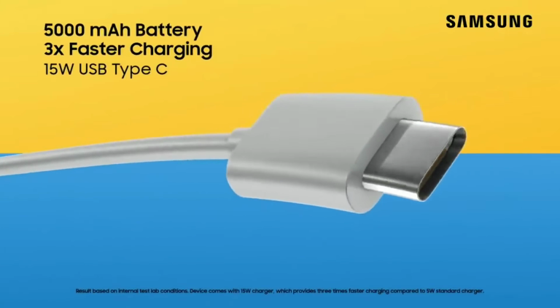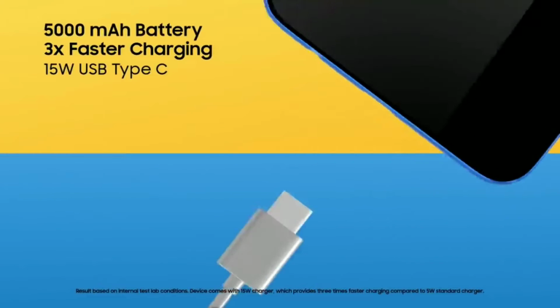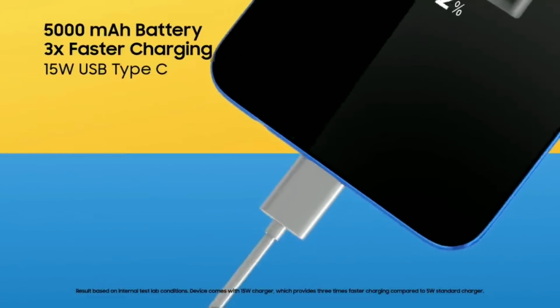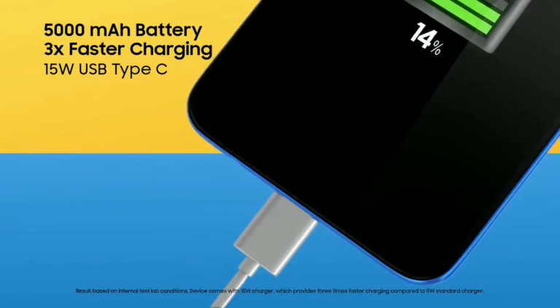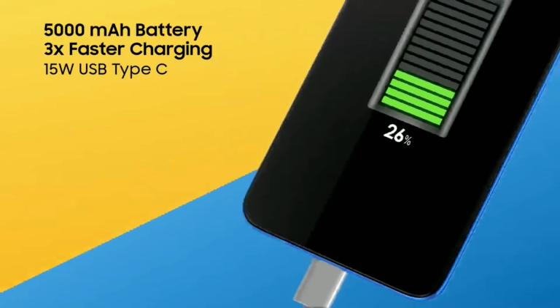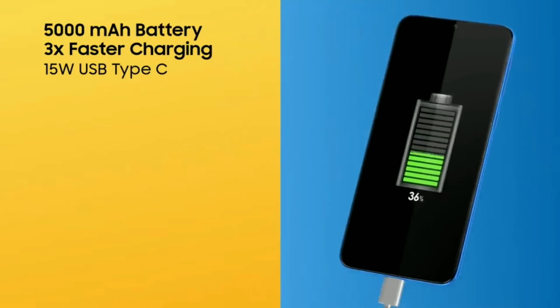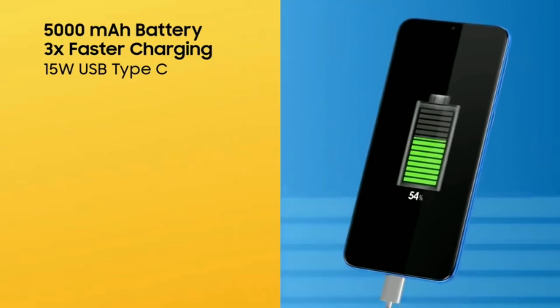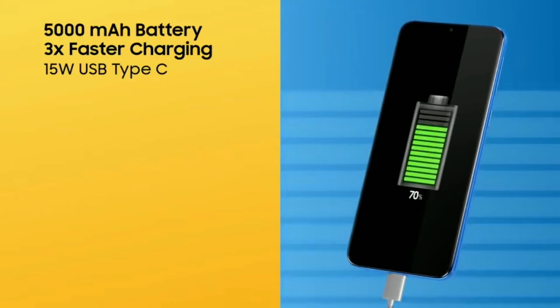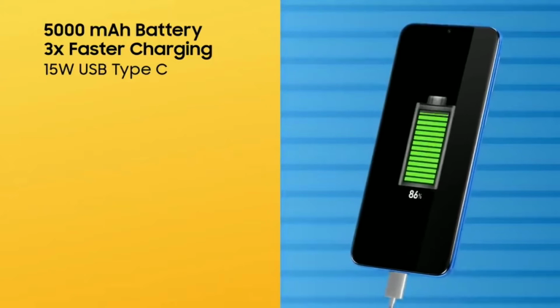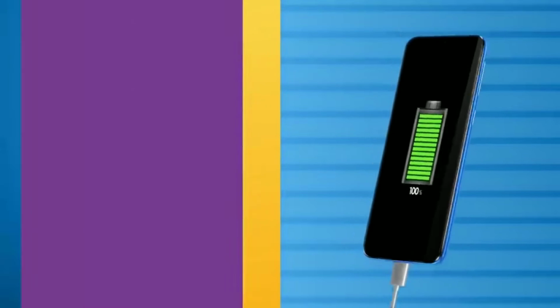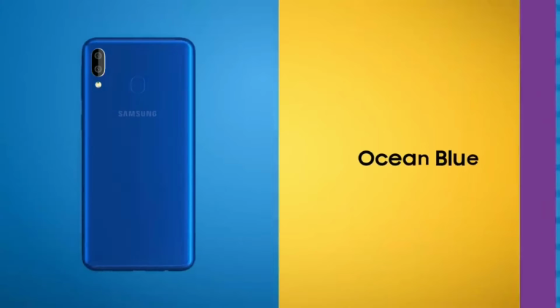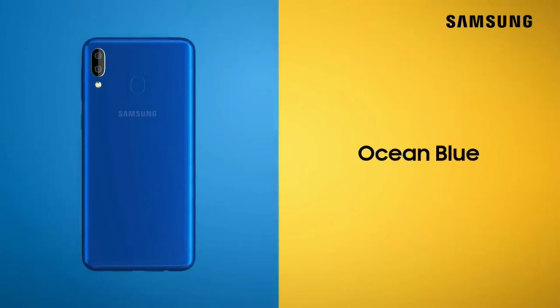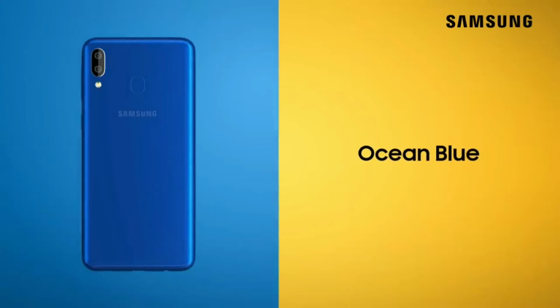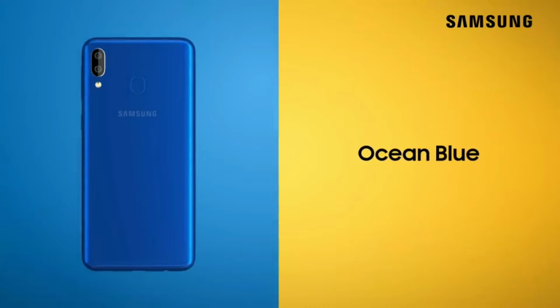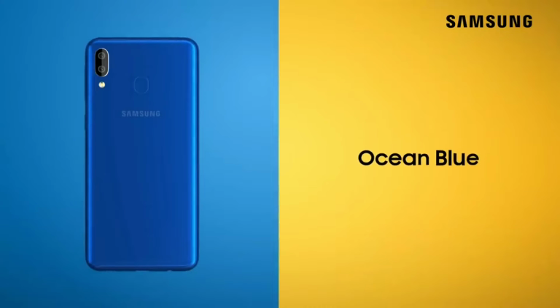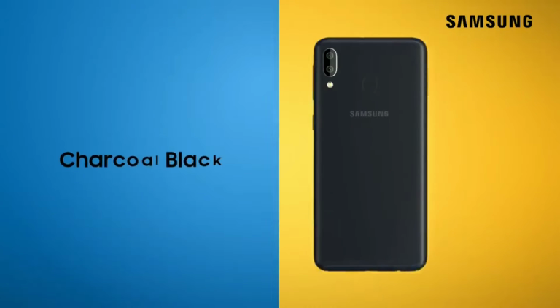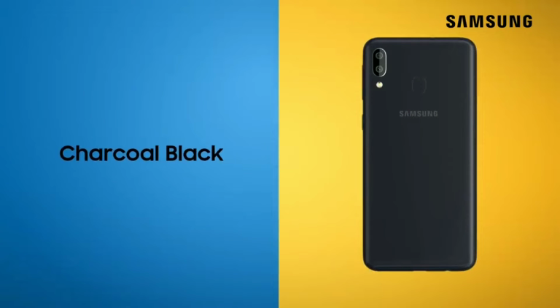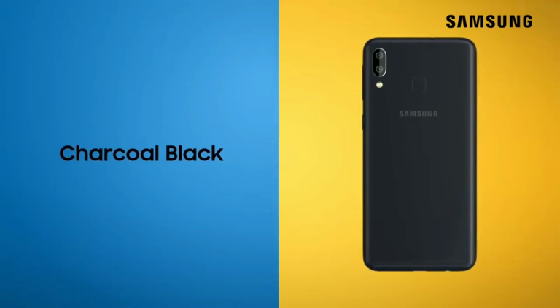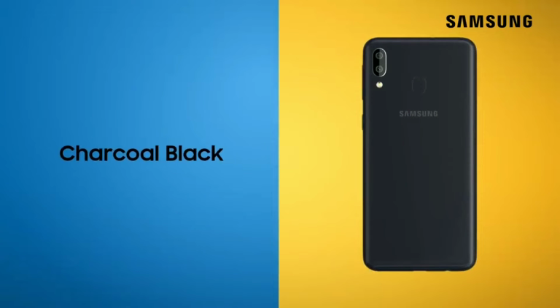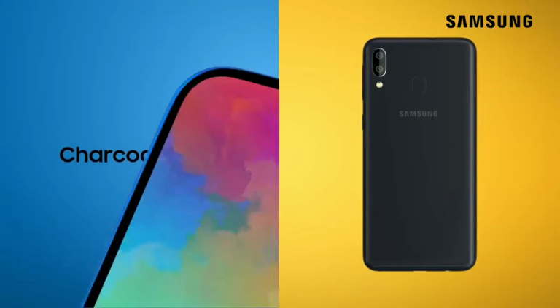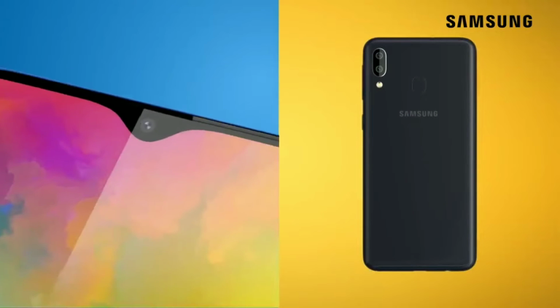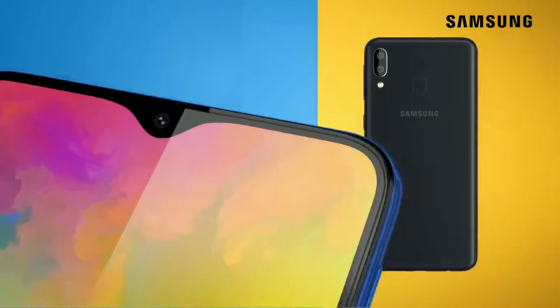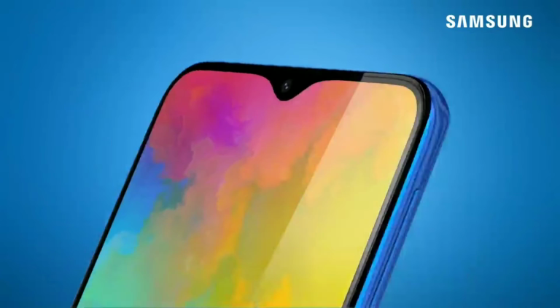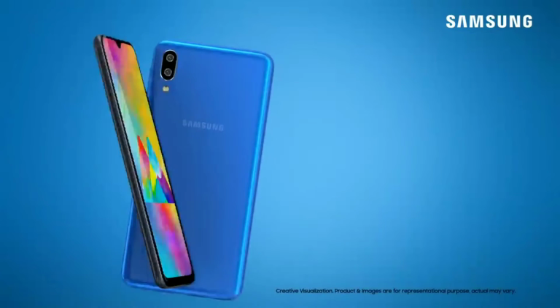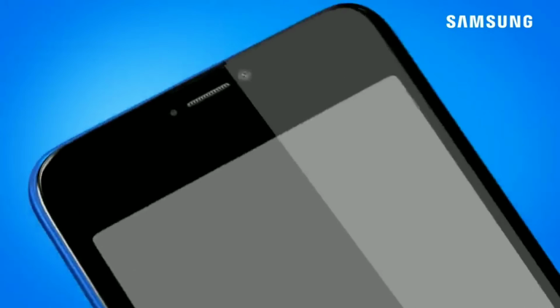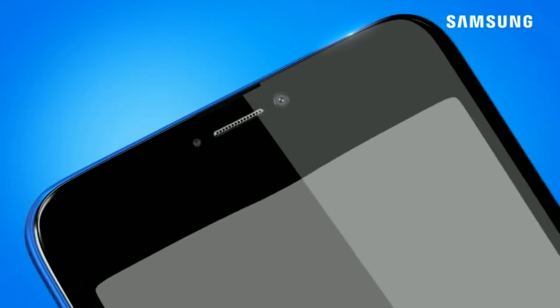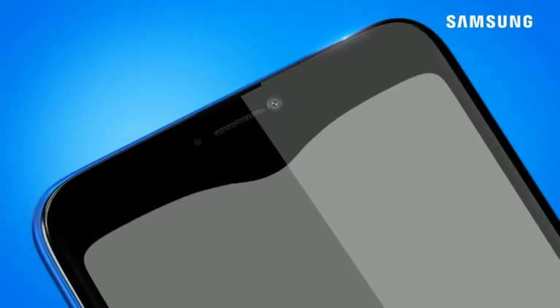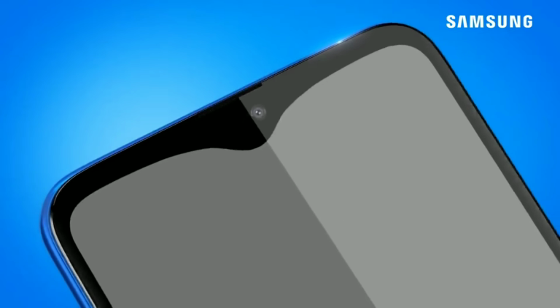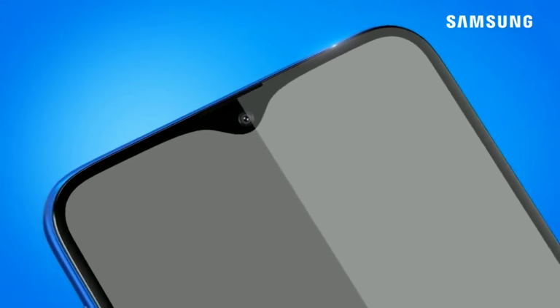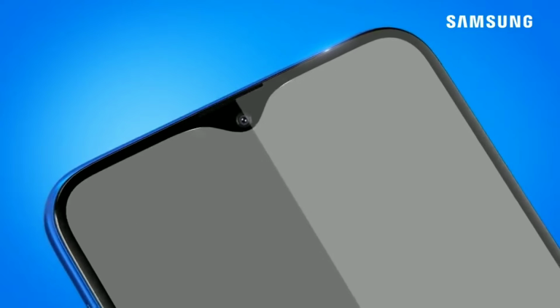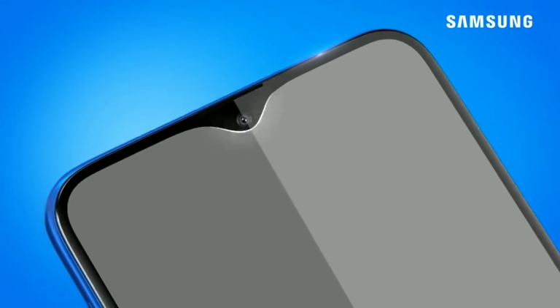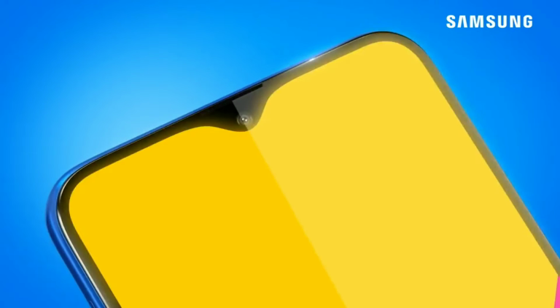The Galaxy M30 will also have a massive 5000mAh battery, like we saw in the M20, and weigh at 175 grams. I'm glad to see Samsung pushing the boundaries and going for bigger batteries.